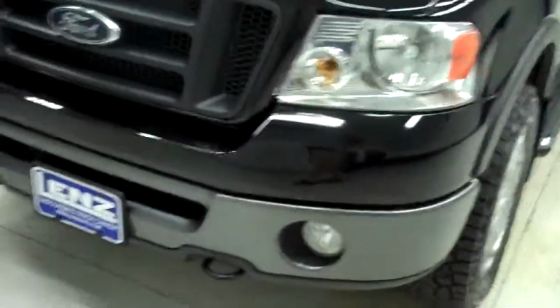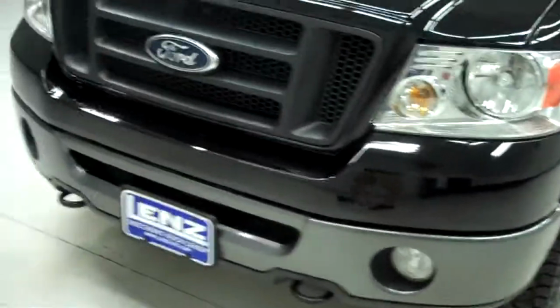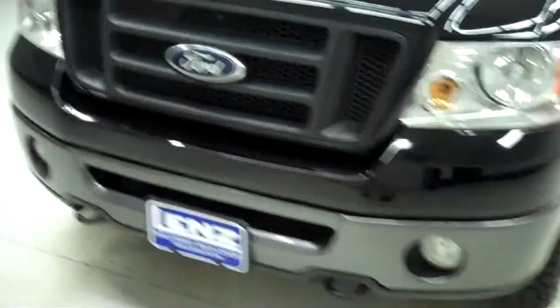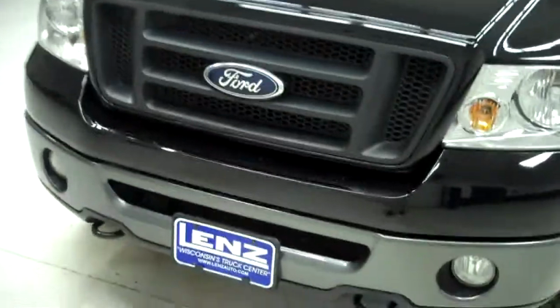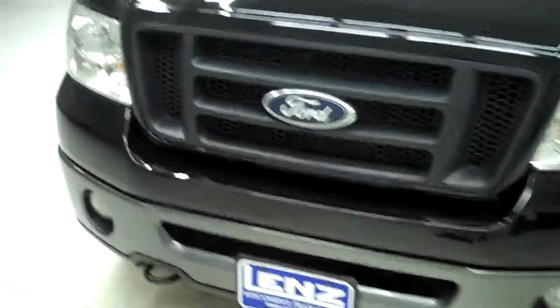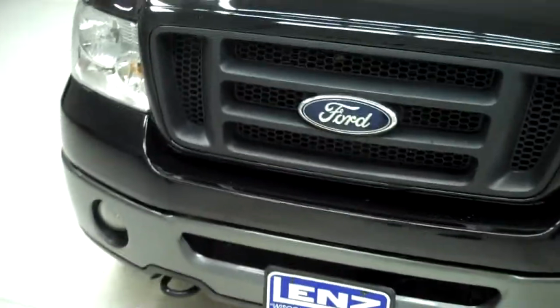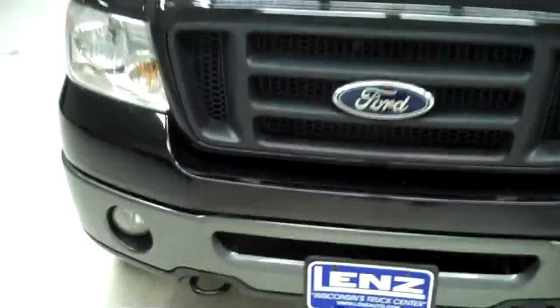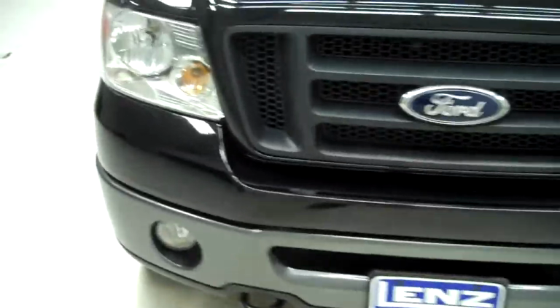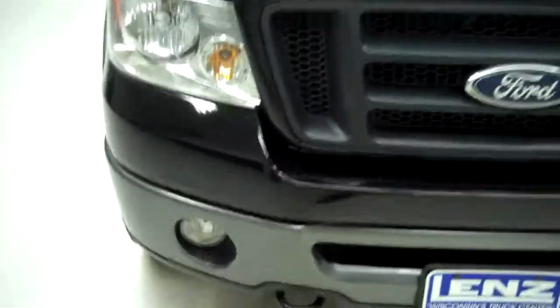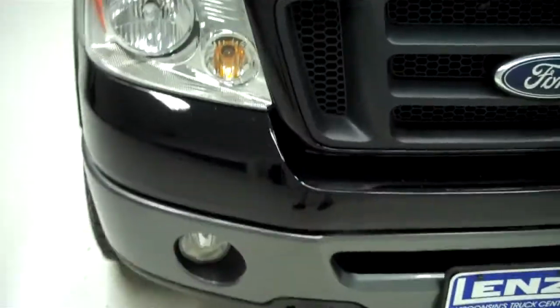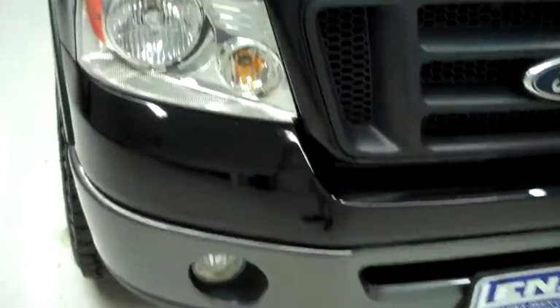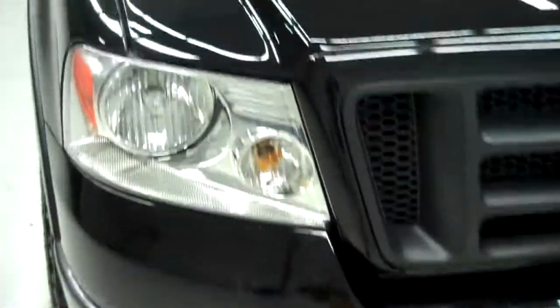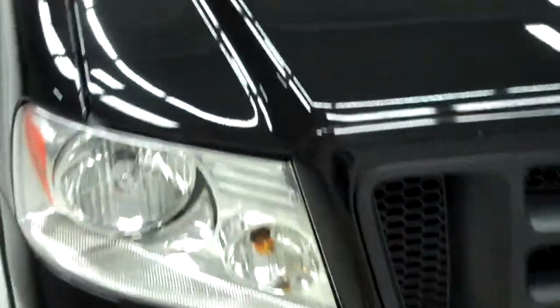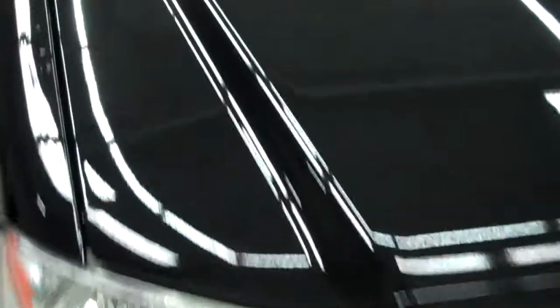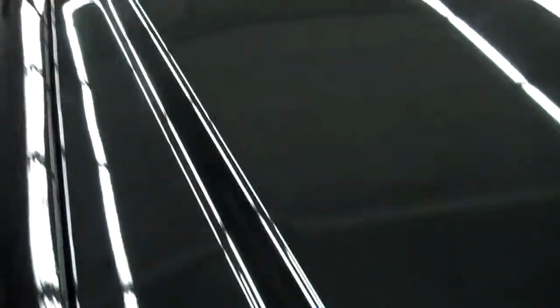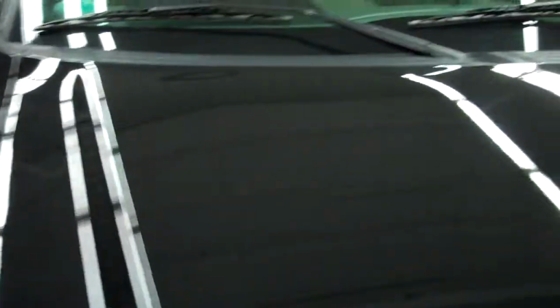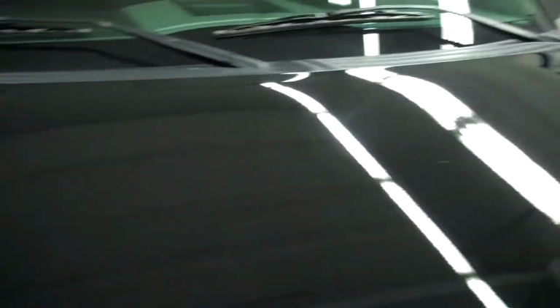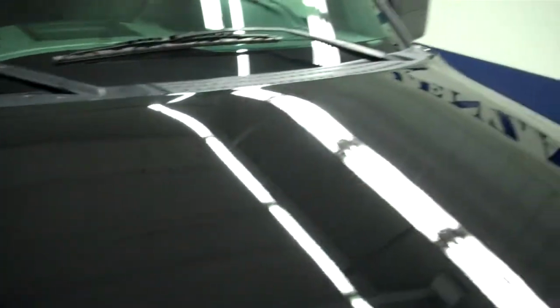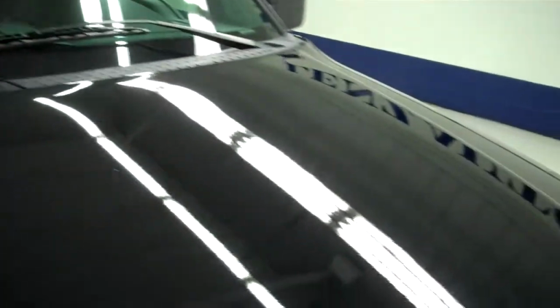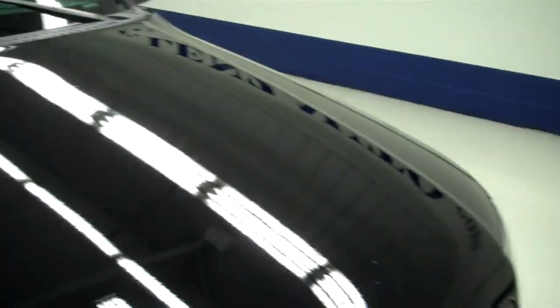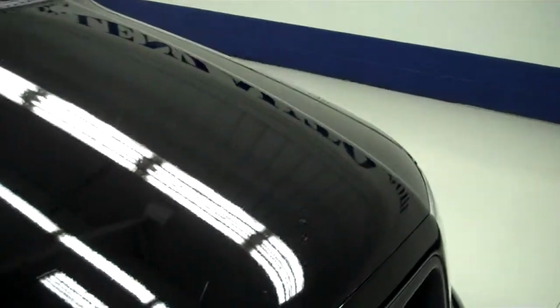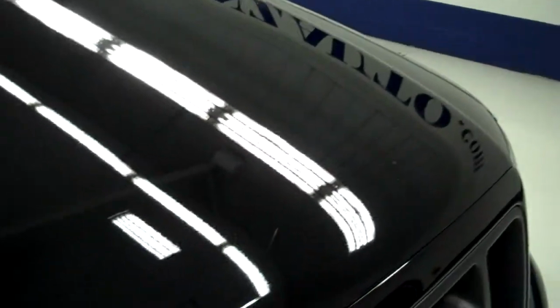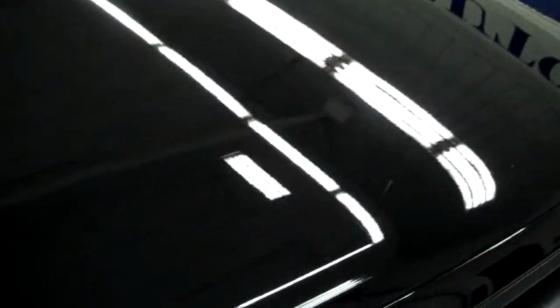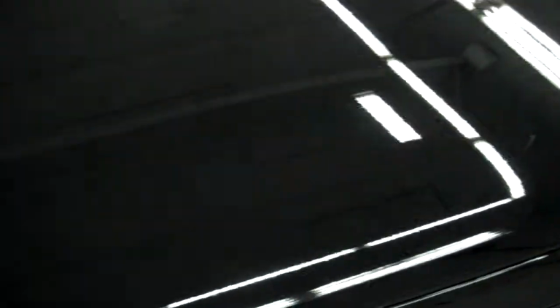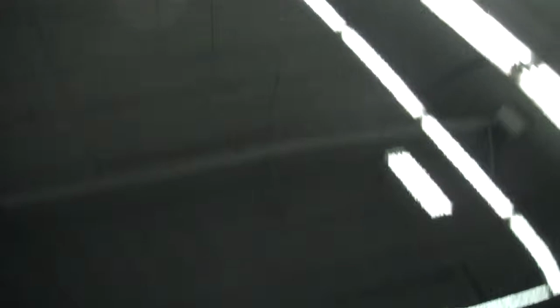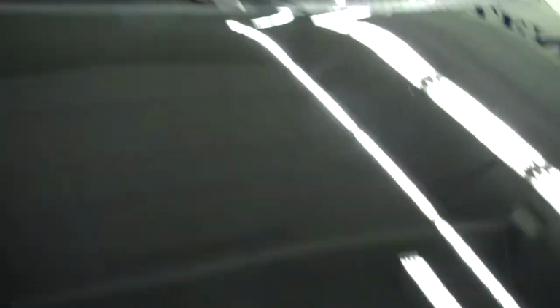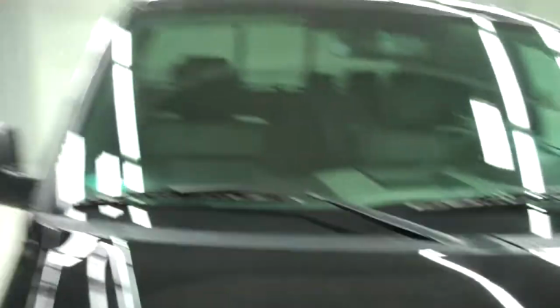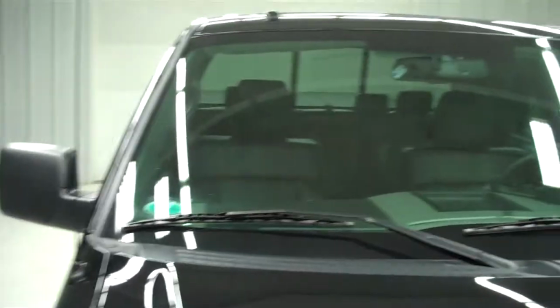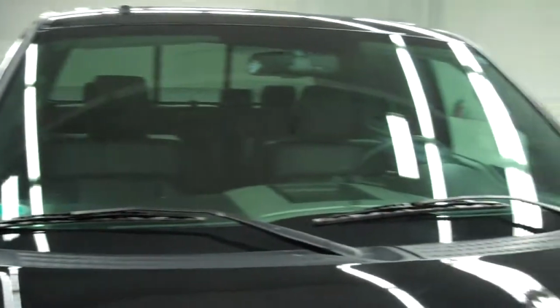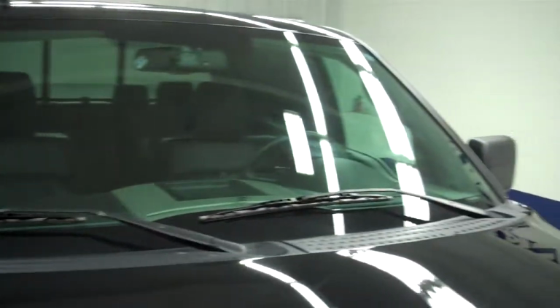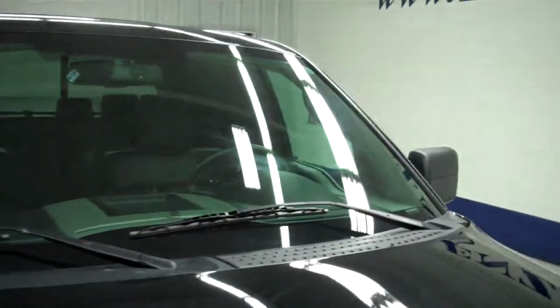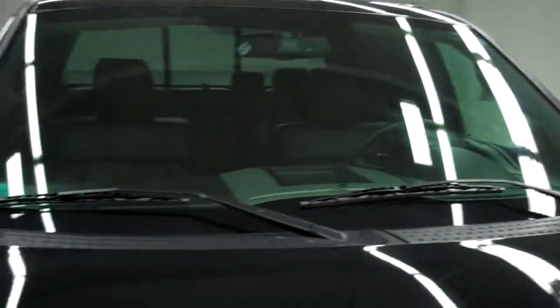Vehicle does have factory fog lights, clean grille, clean bumper, real nice shiny hood — no visible dents or dings on the hood as I go across it. Real clean windshield, no chips, no cracks.